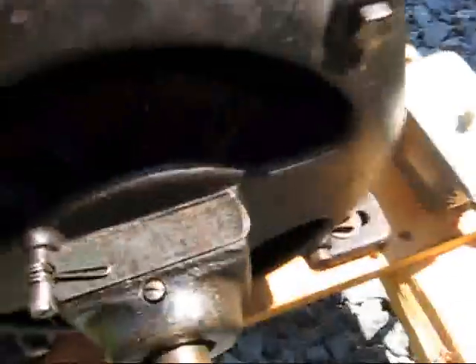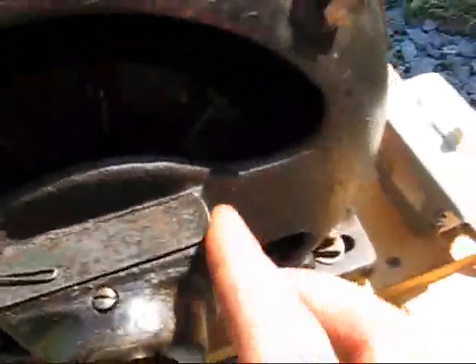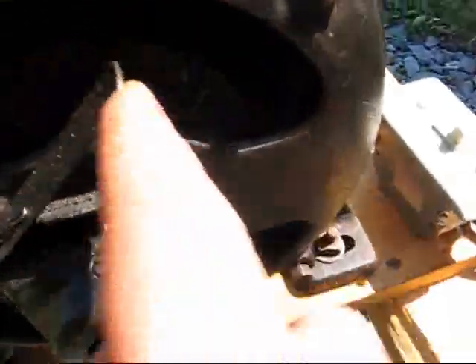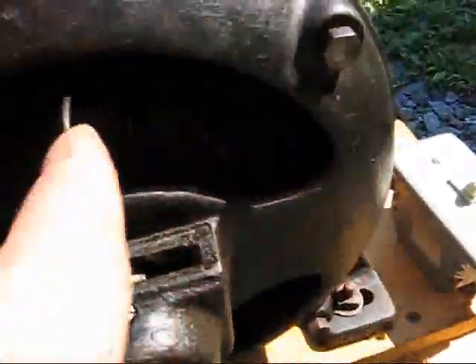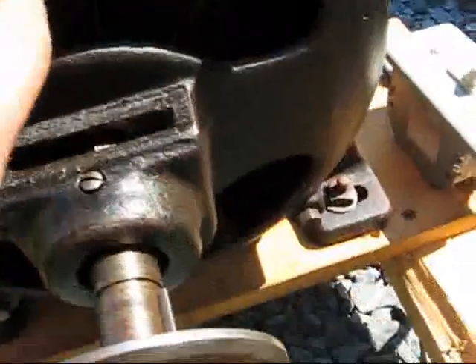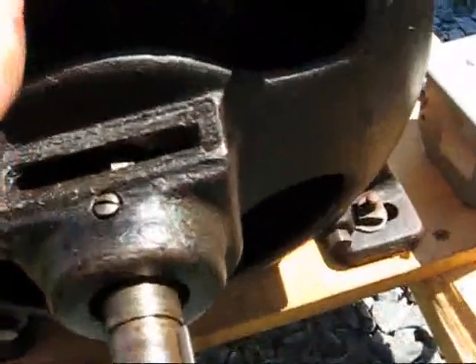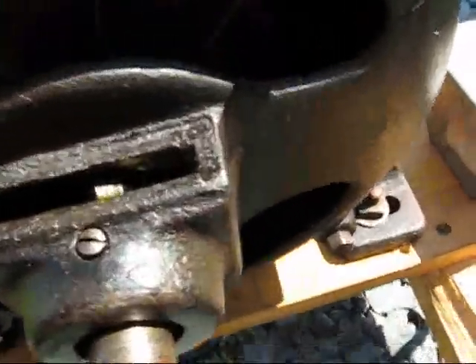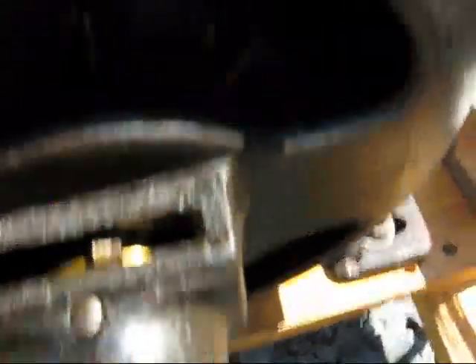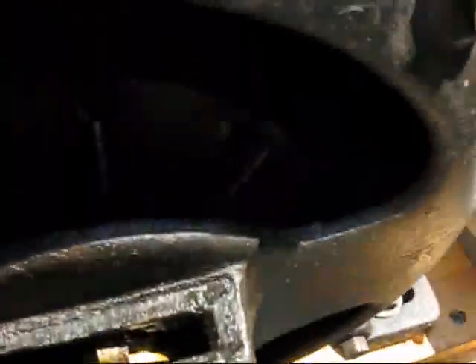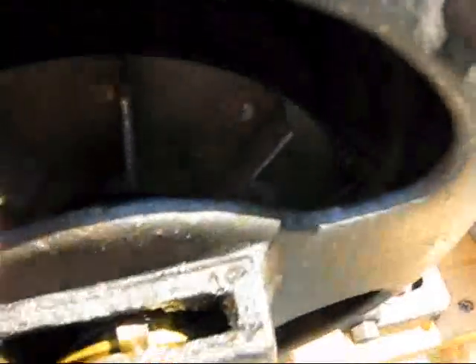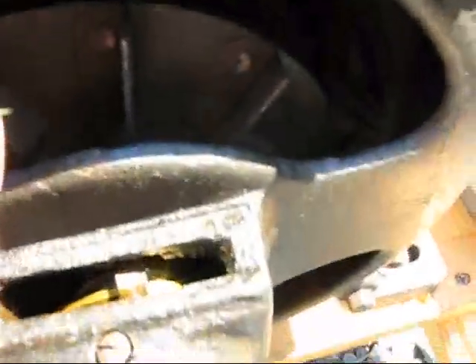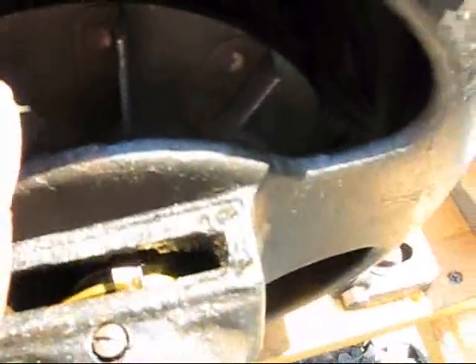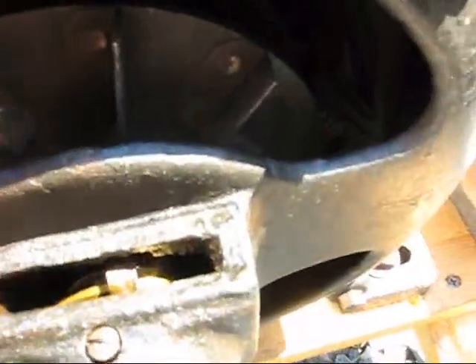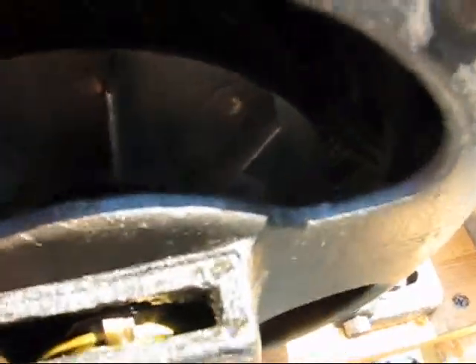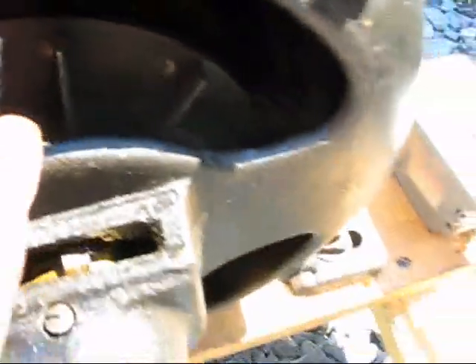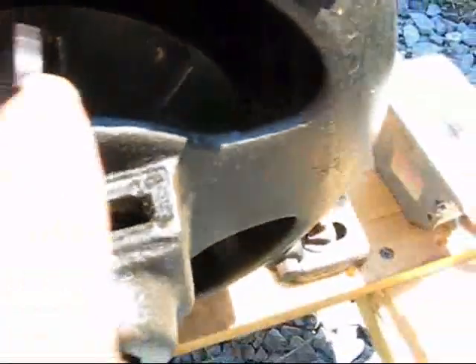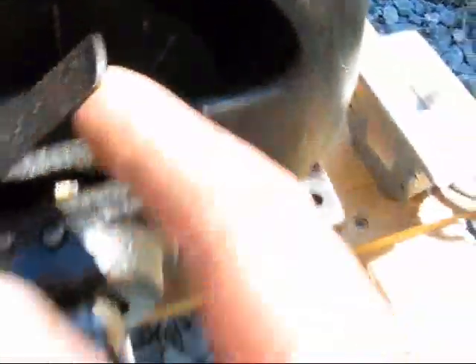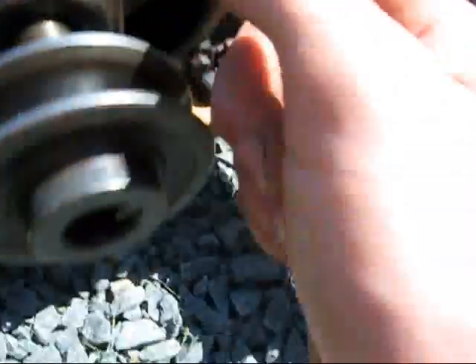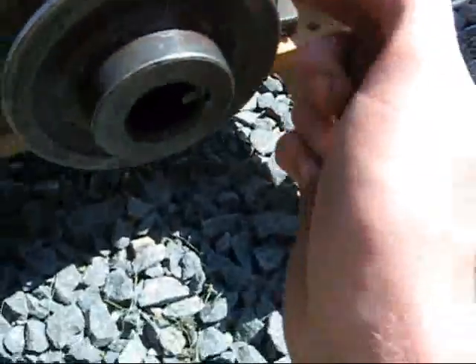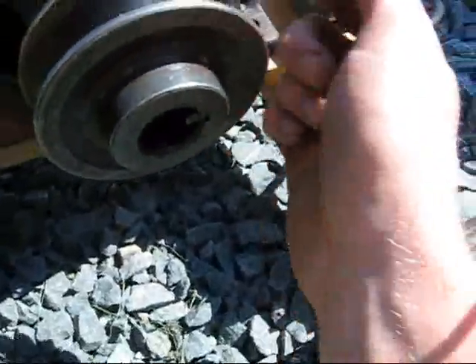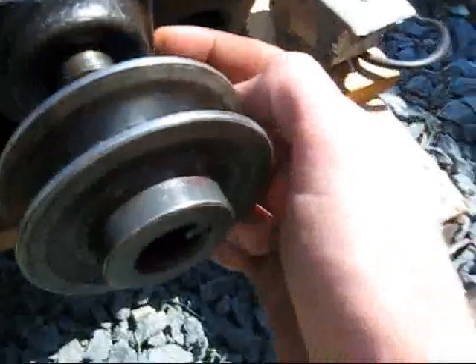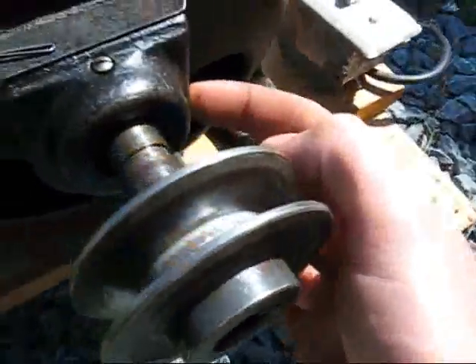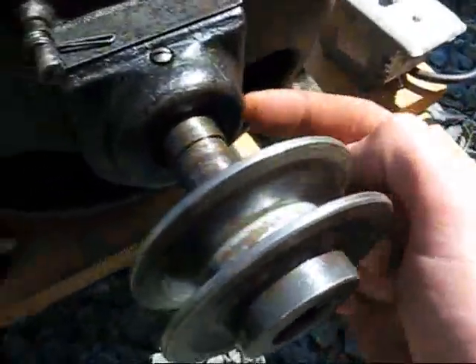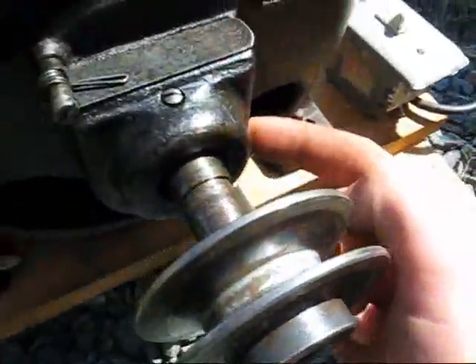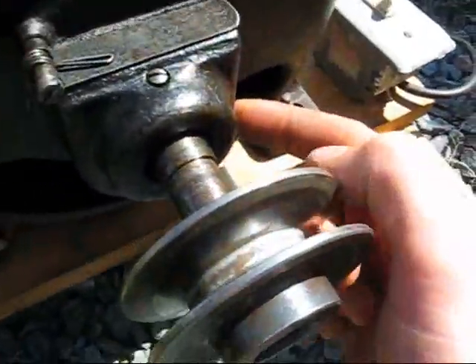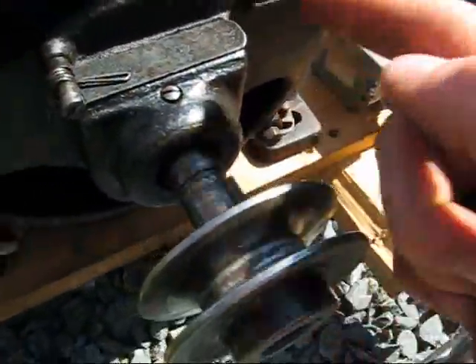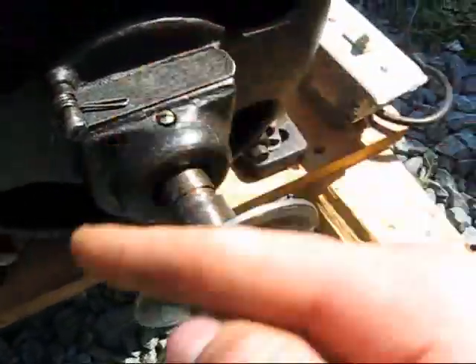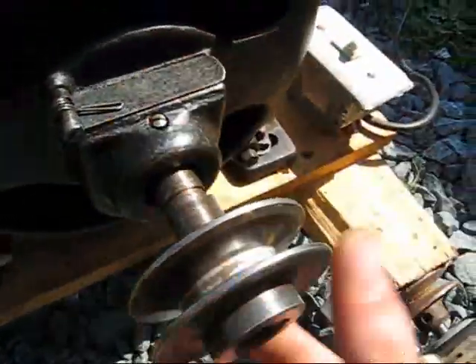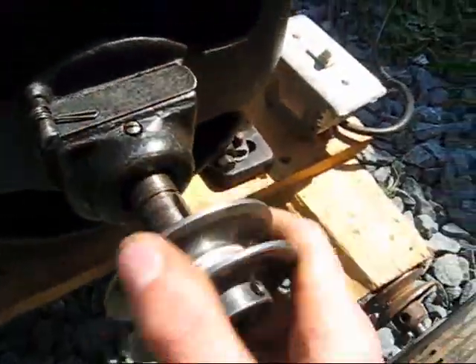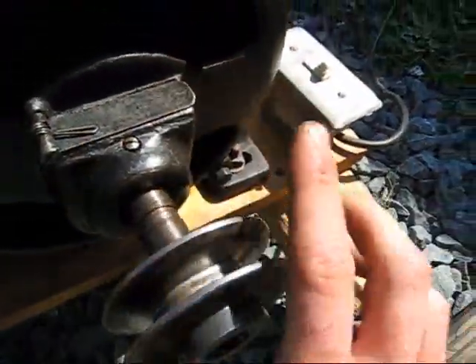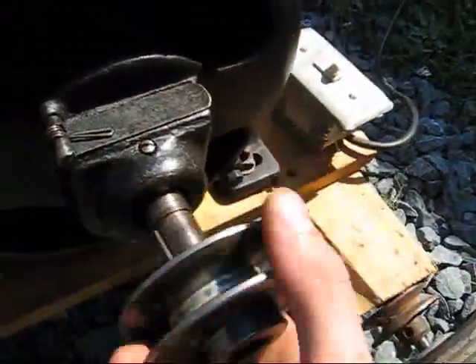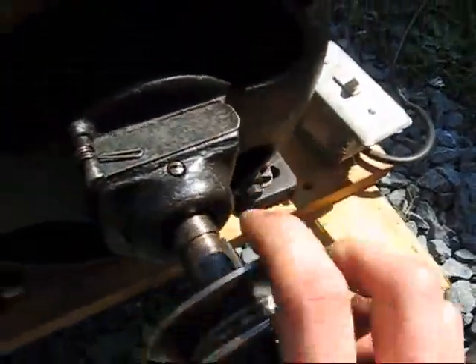Right here, this is one of the oilers. It uses slip ring oilers. It's a metal ring that goes around the shaft, dips into the oil well down here, and brings oil up to the shaft as it's running.